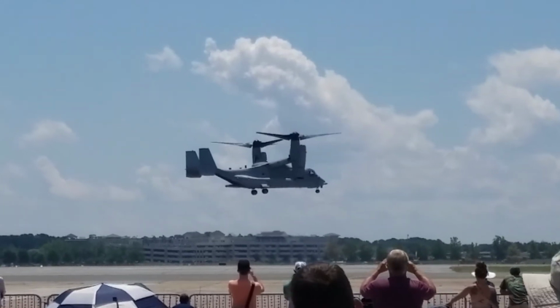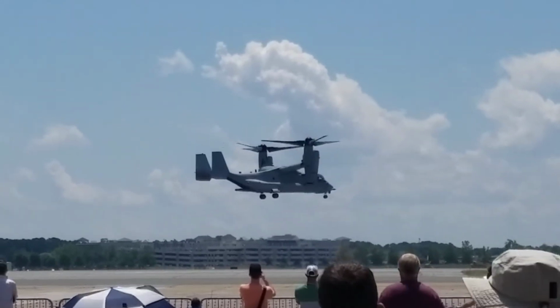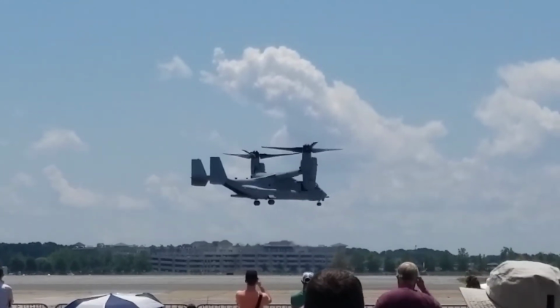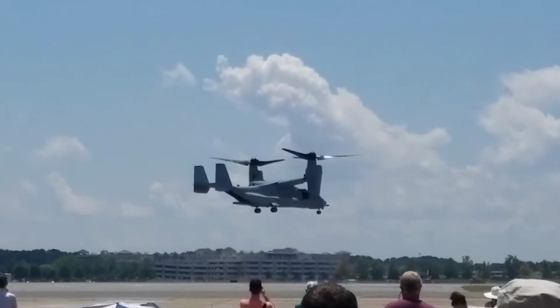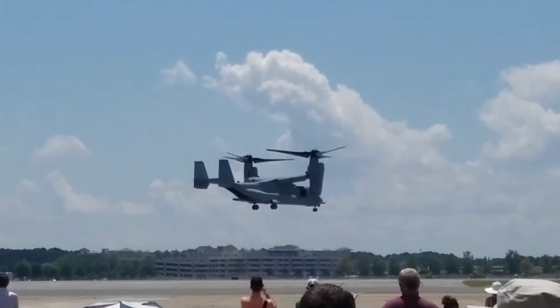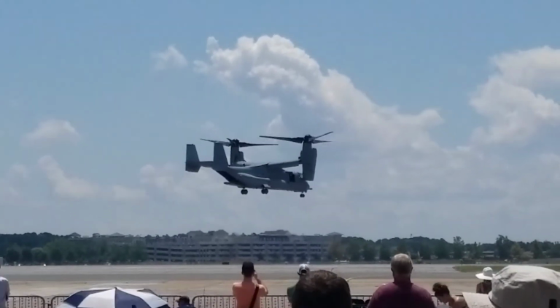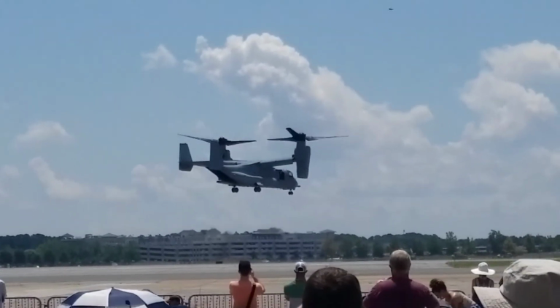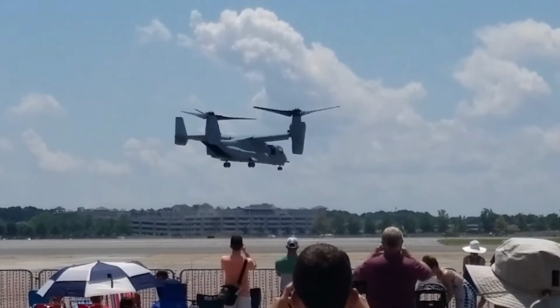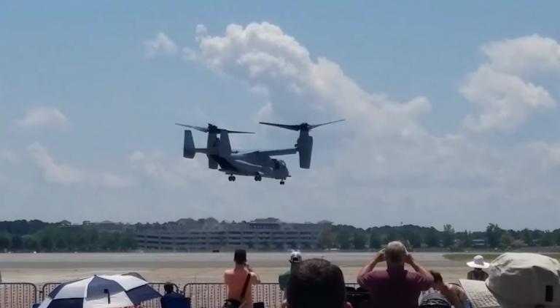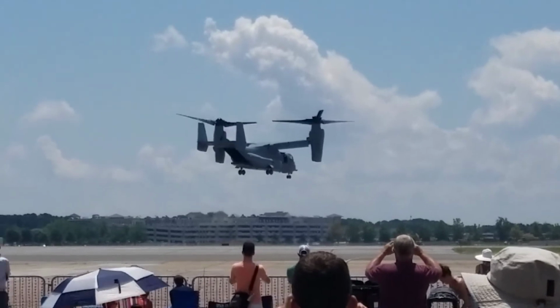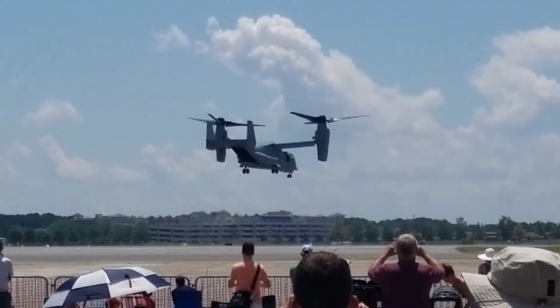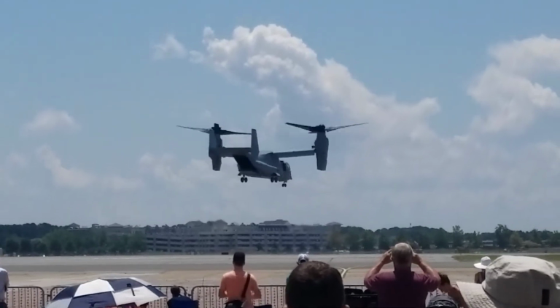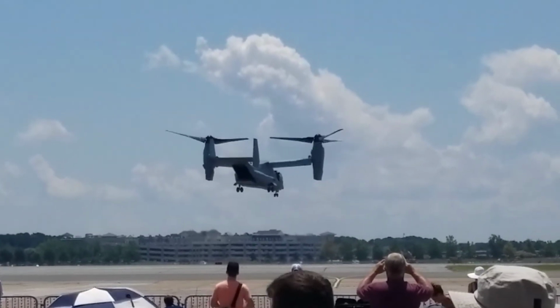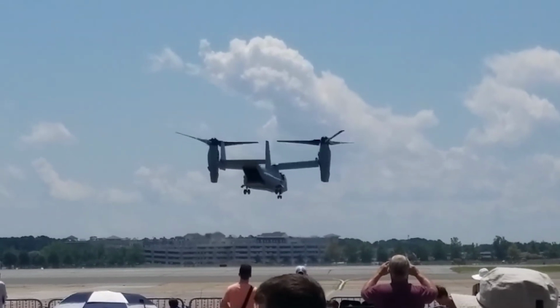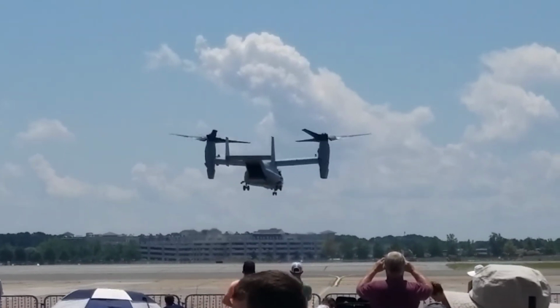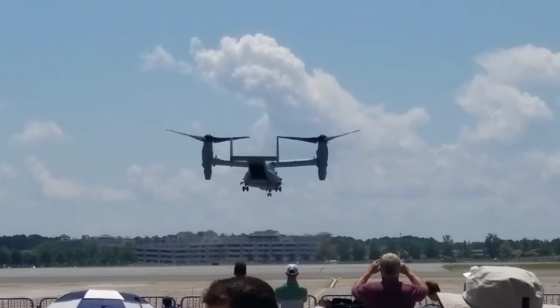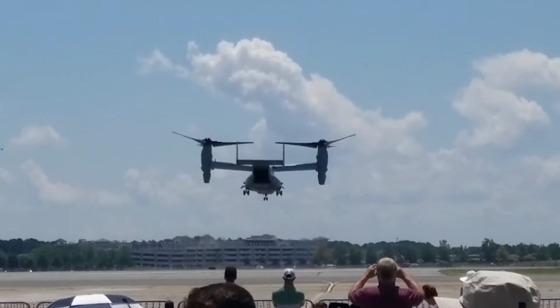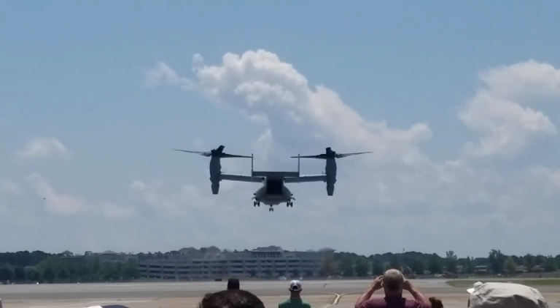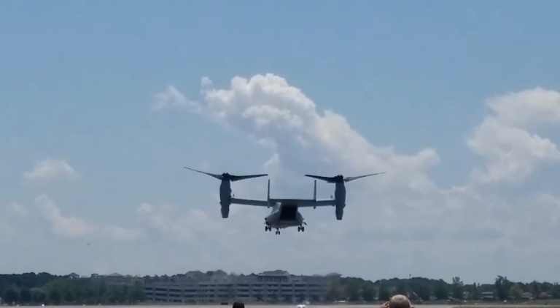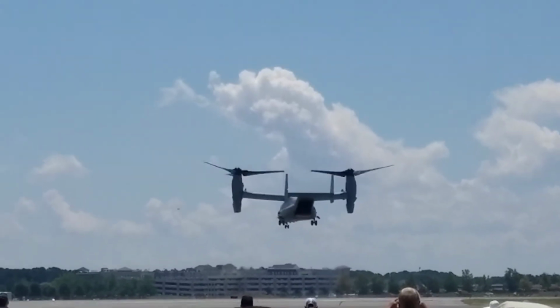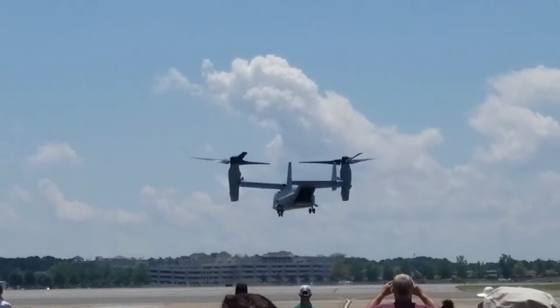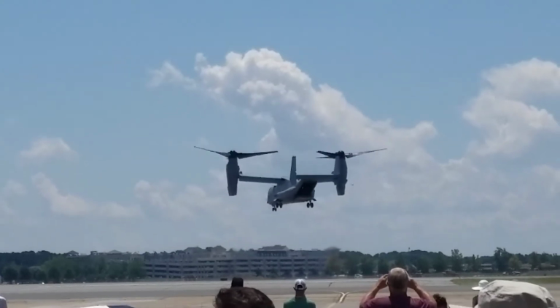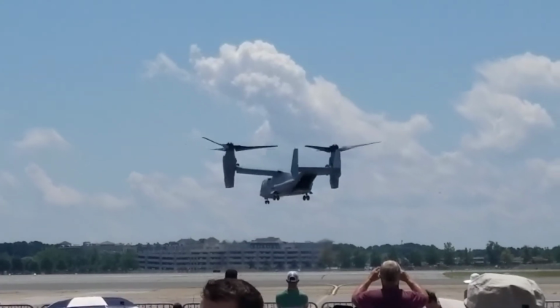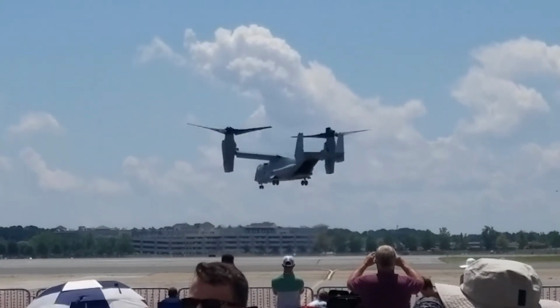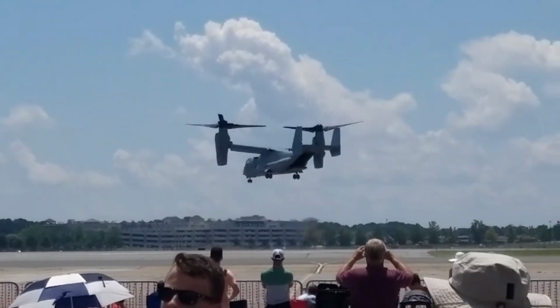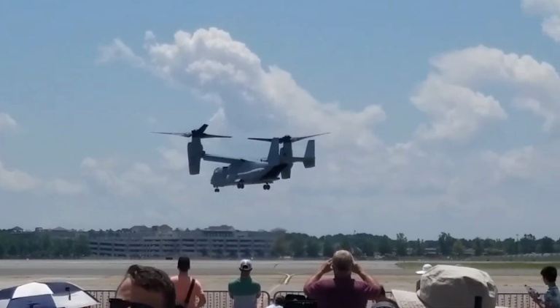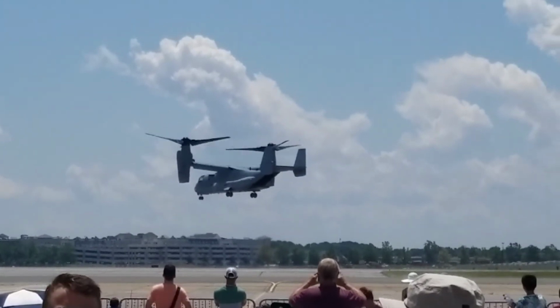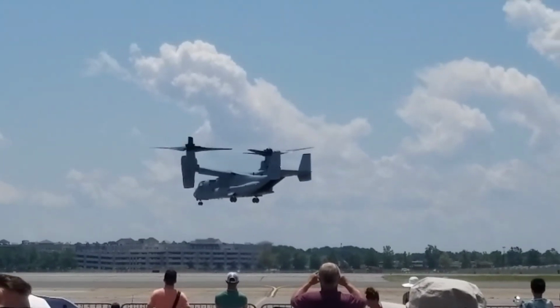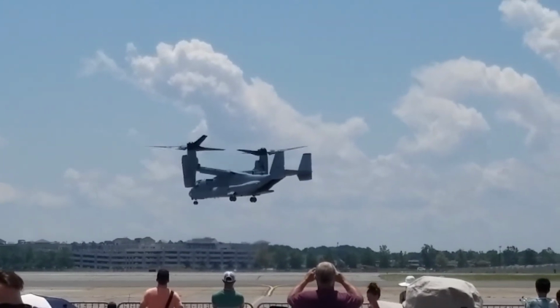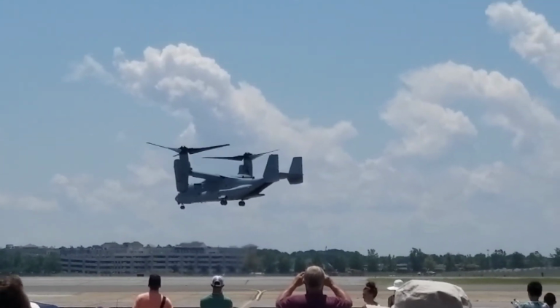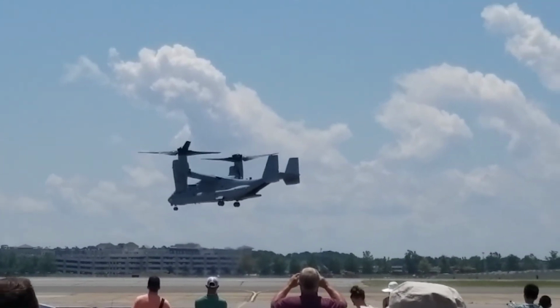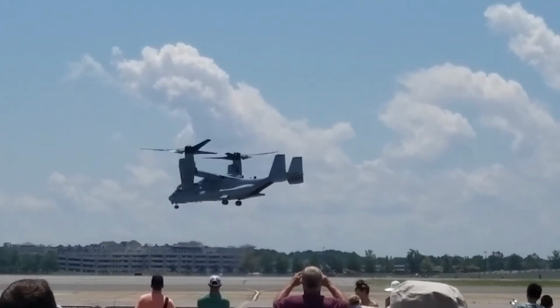That's the bell just rolling, actually, on every side of the aircraft. As you said, it's been developed since the 80s. It took quite a while to get it right, but it's incredible technology, and it changes the battlefield for the Marine Corps.